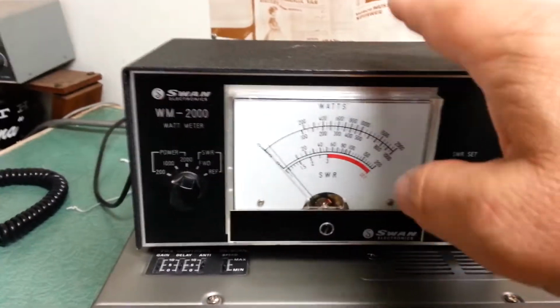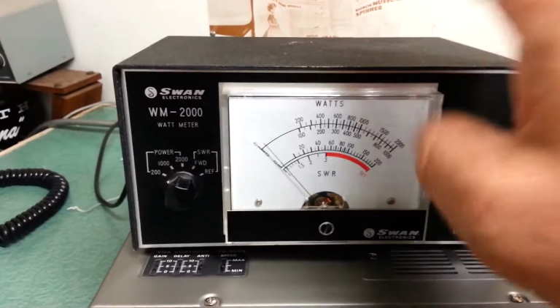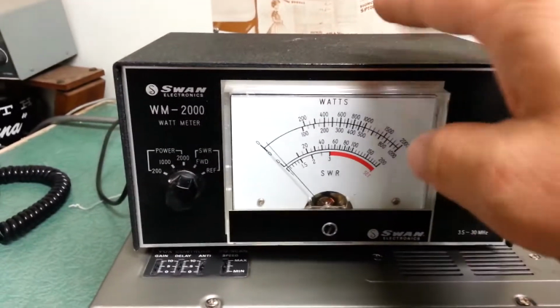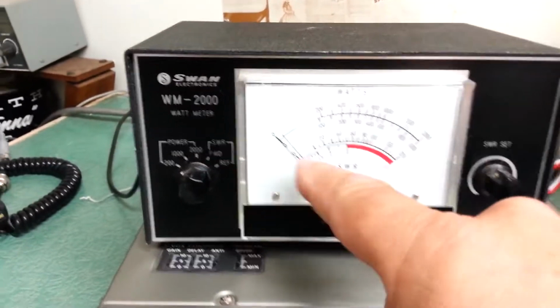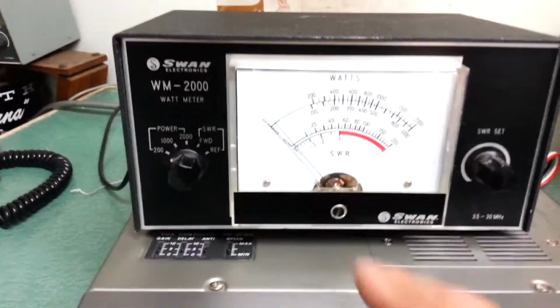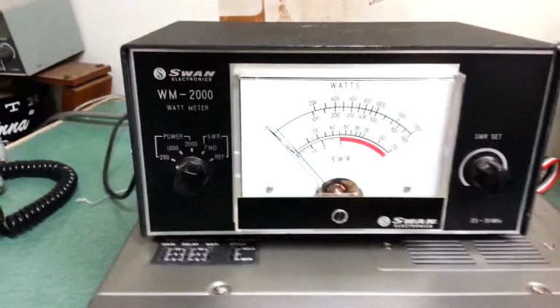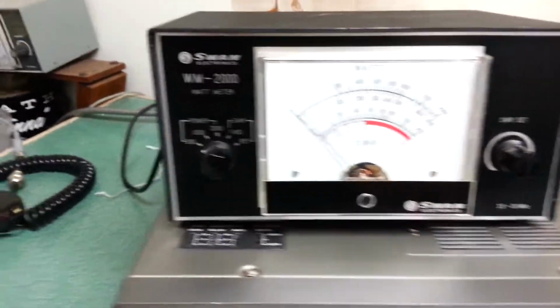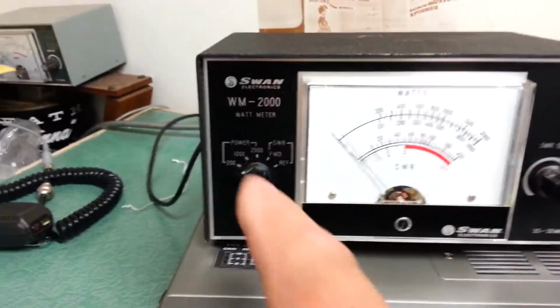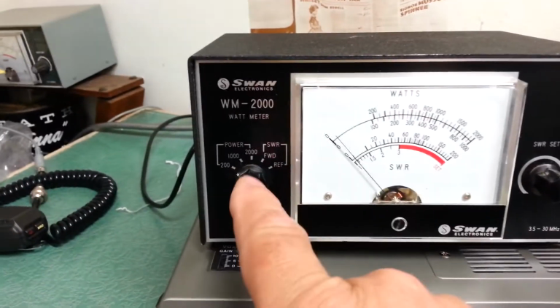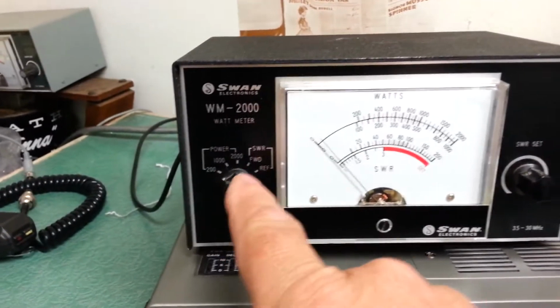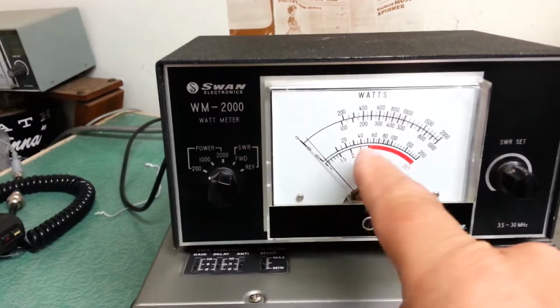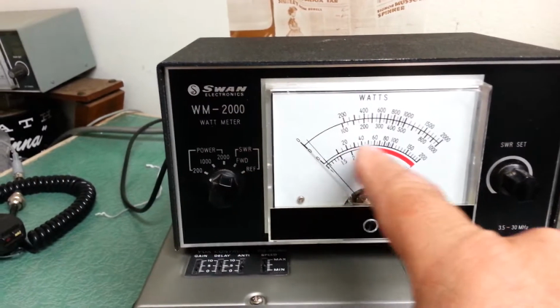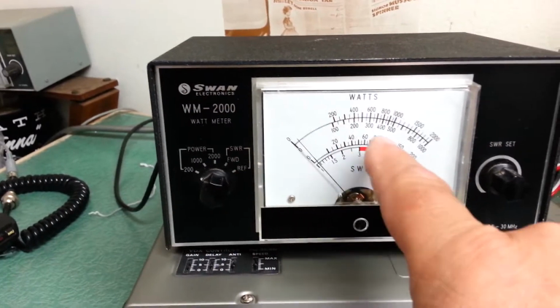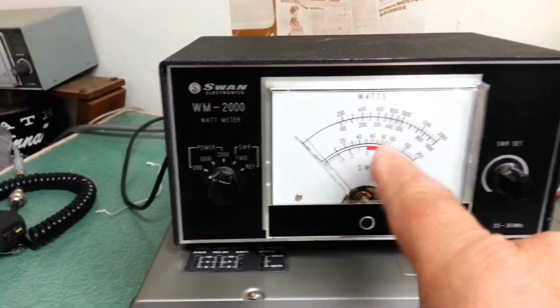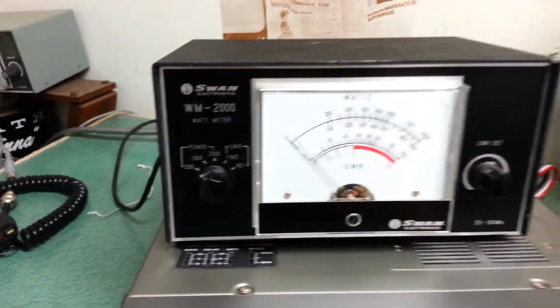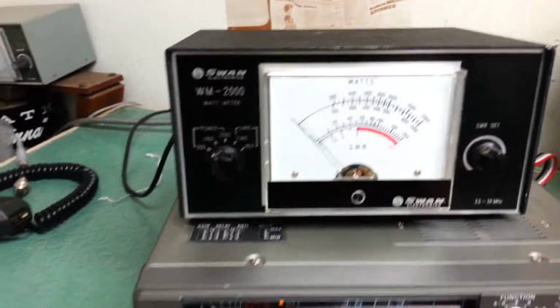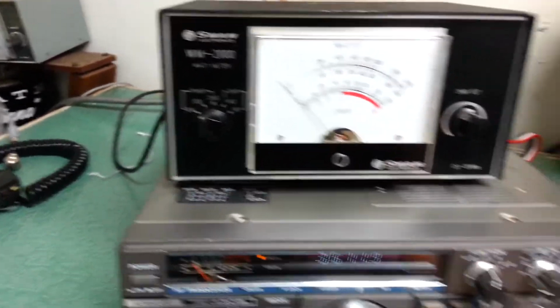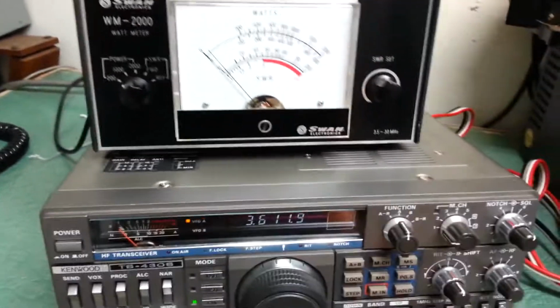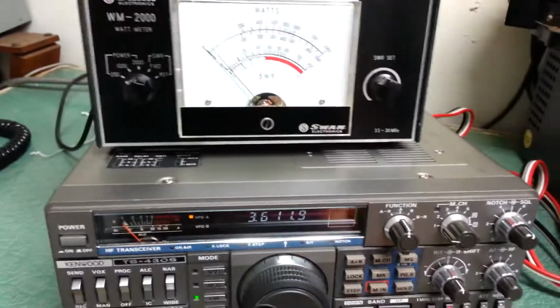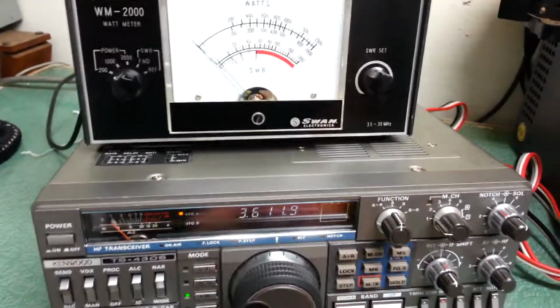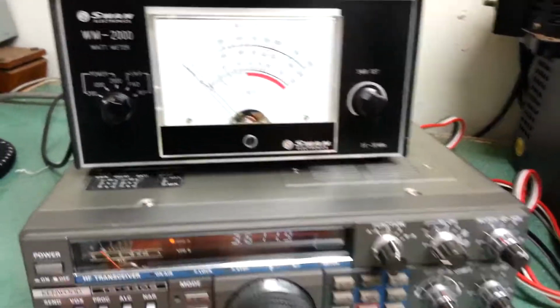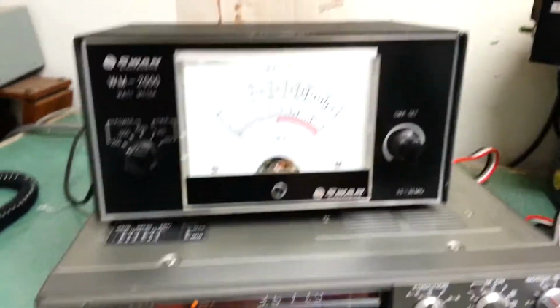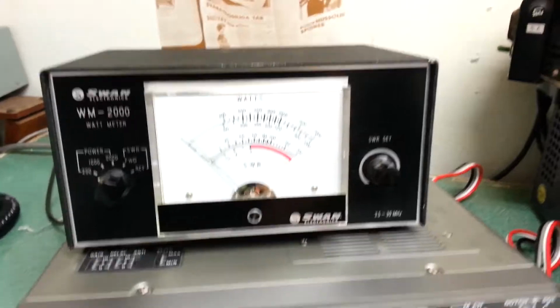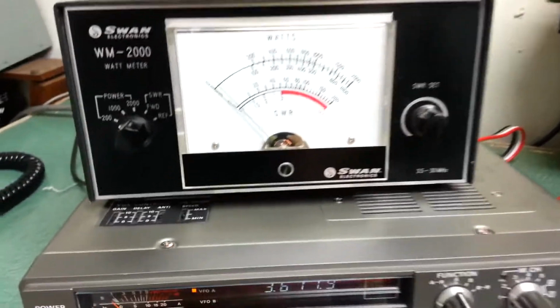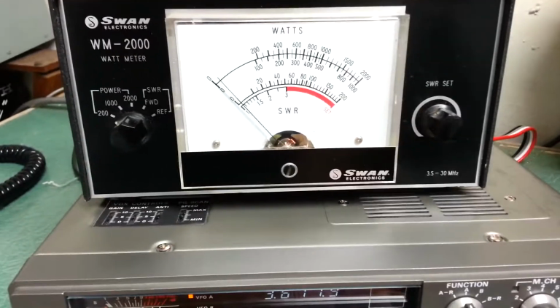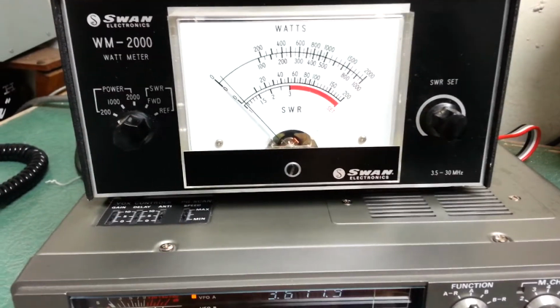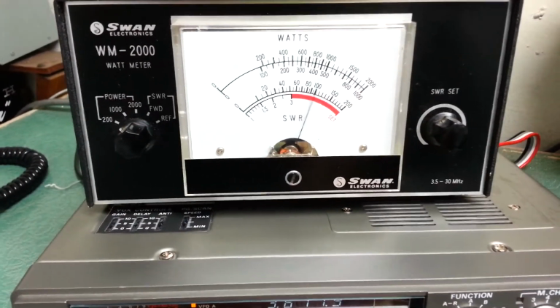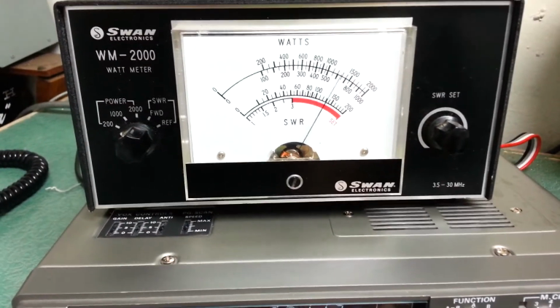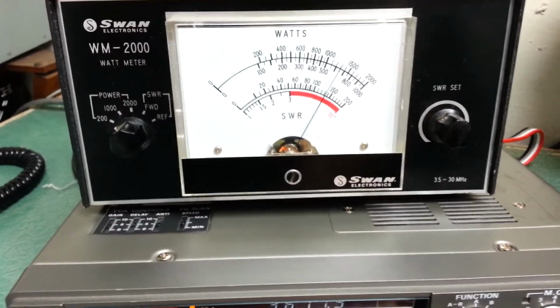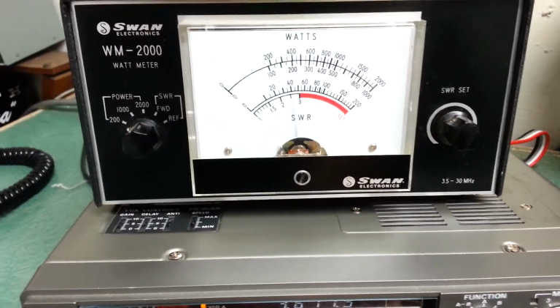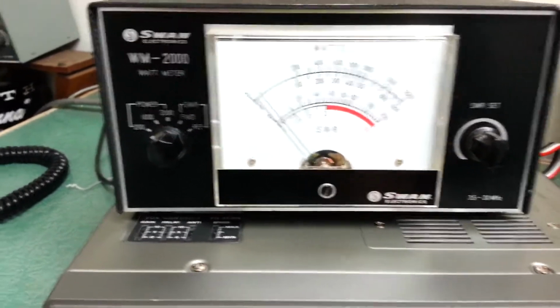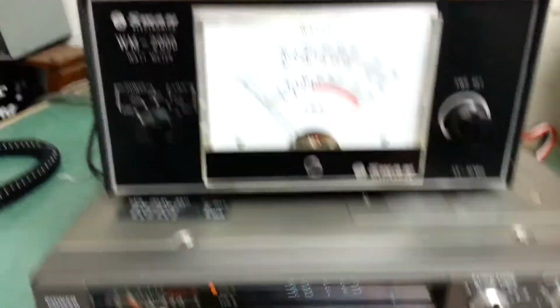This meter is a little sticky on the bottom end down there. We have it in the 200-watt position, which is the bottom scale, and so we will go ahead and hit the send button here, and this is in the 160 meters.